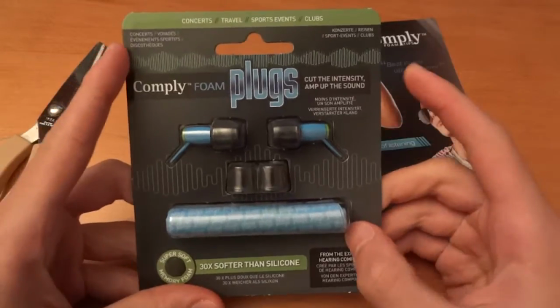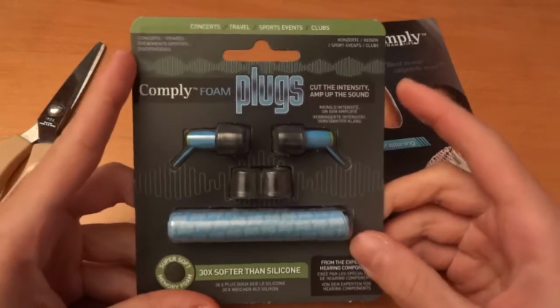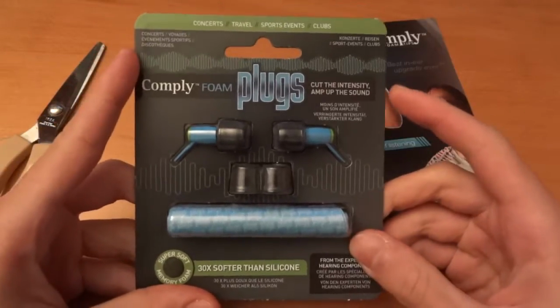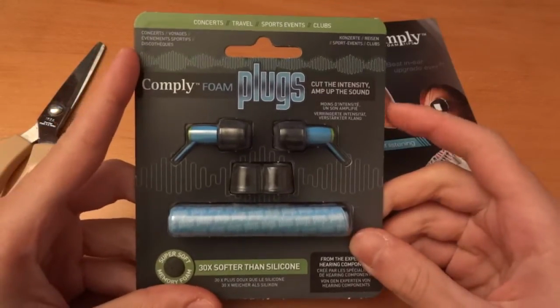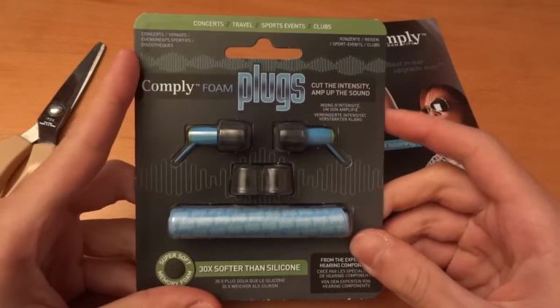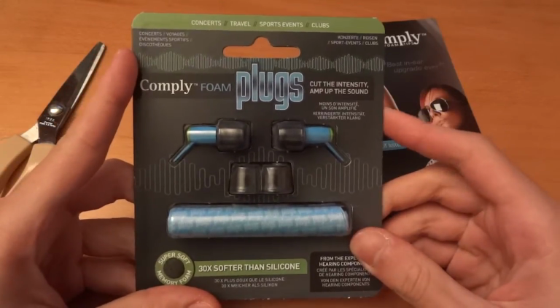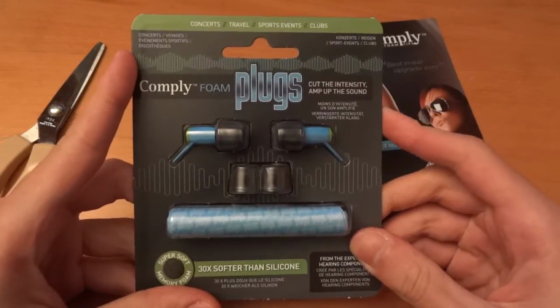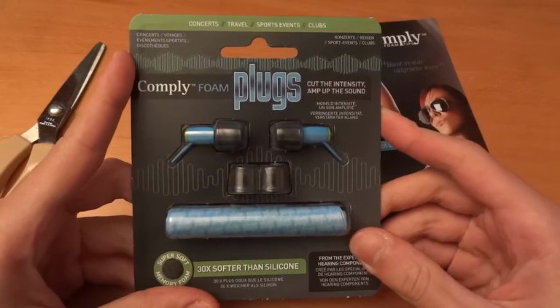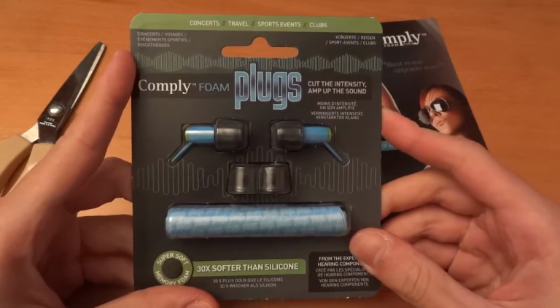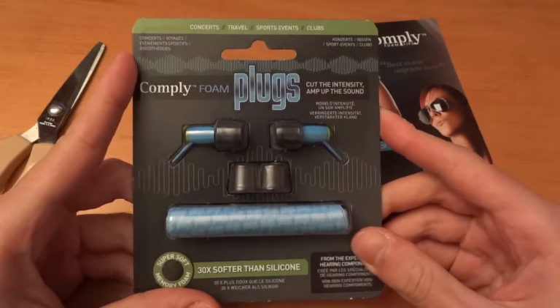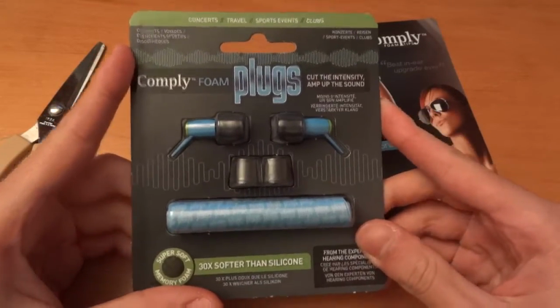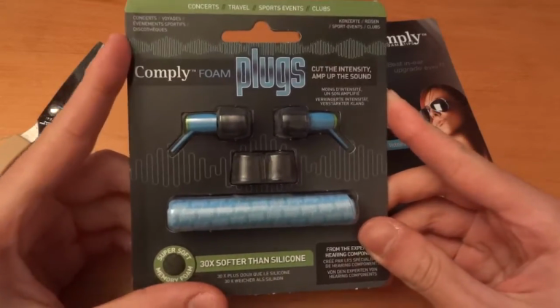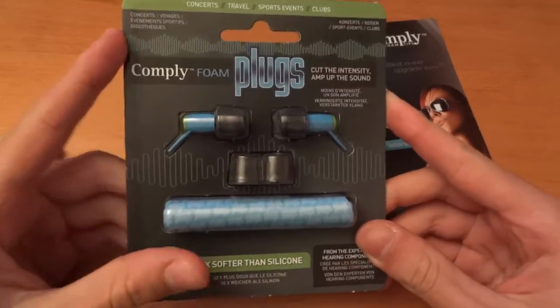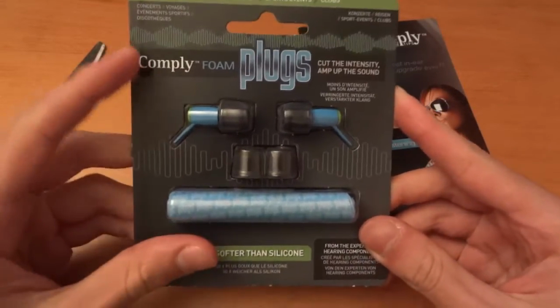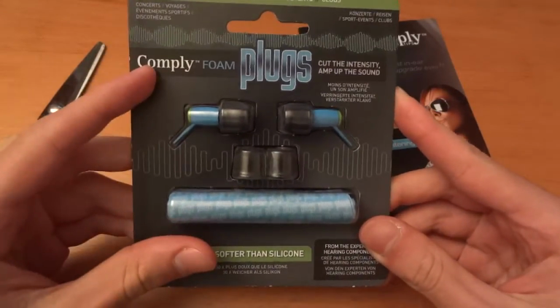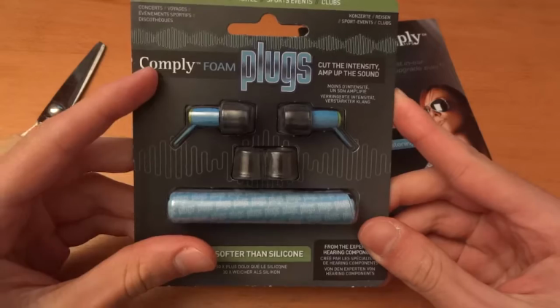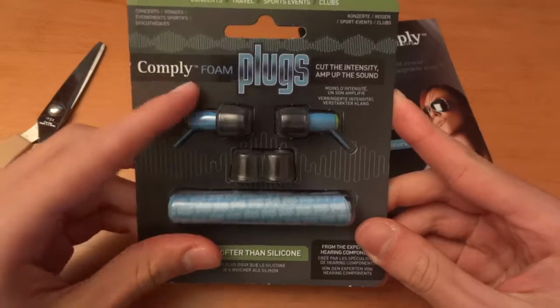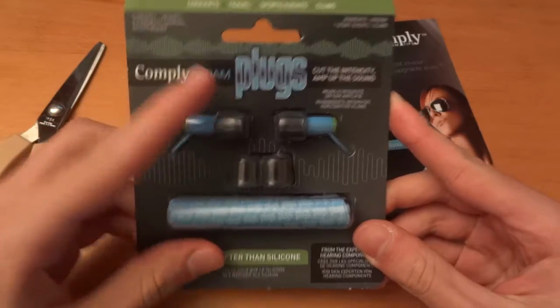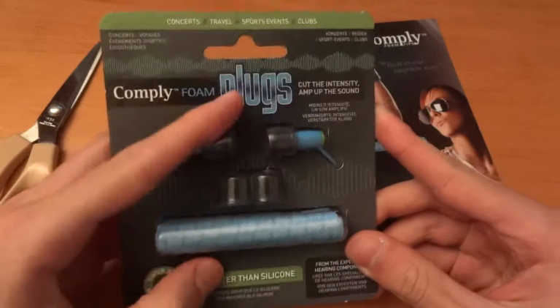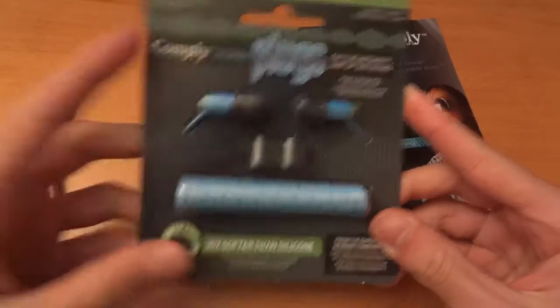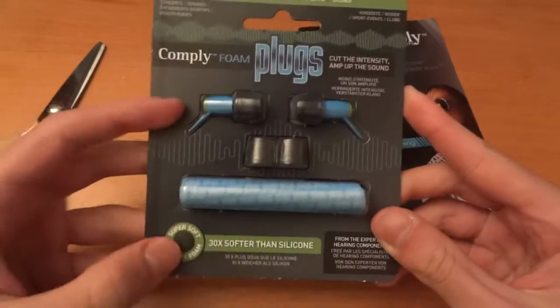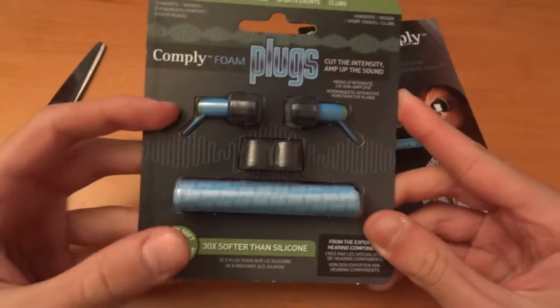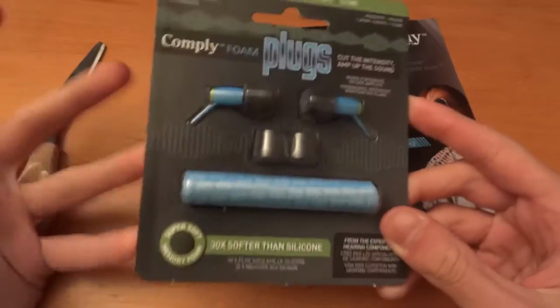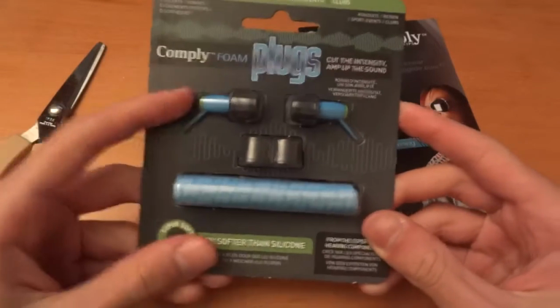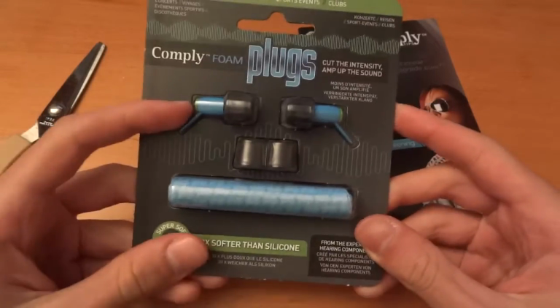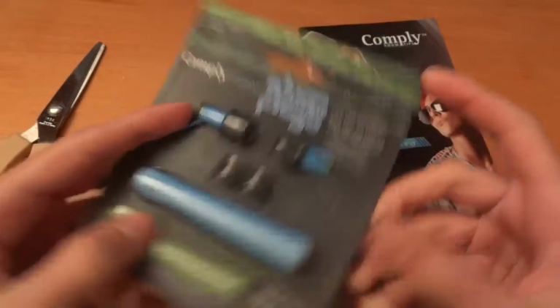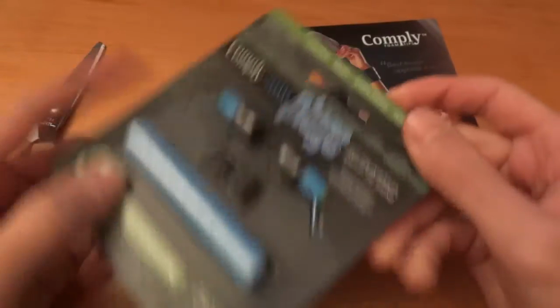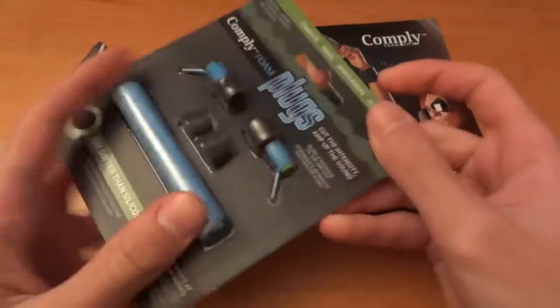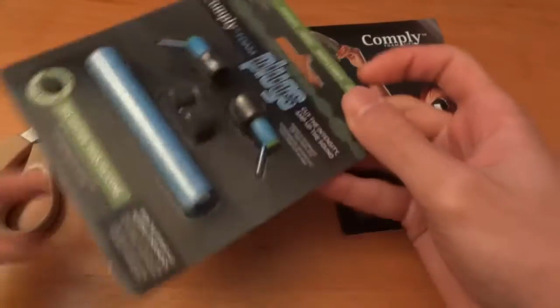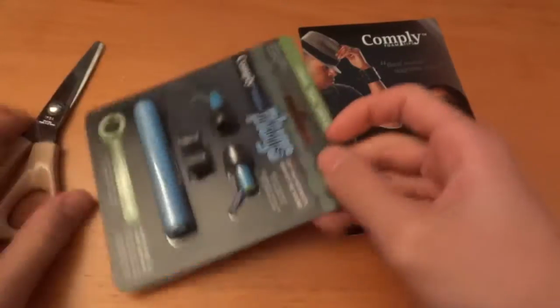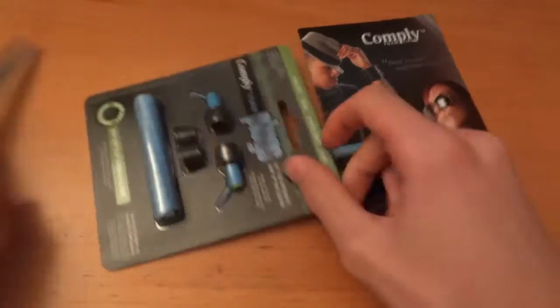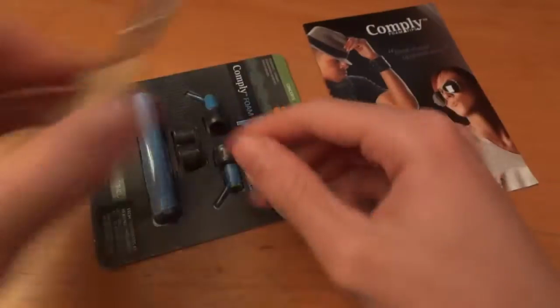Hey, what's up guys? TotallyDubbed here and today I'm making an unboxing video of the ComplyFoam plugs and a little bit of an overview of what they are.